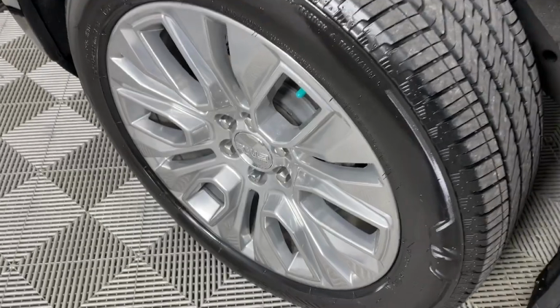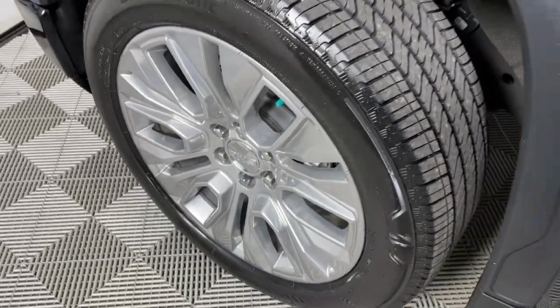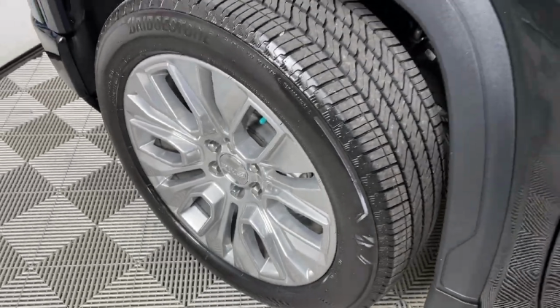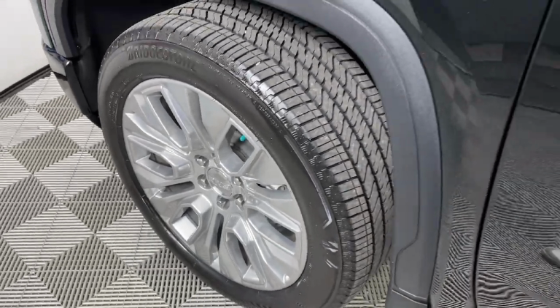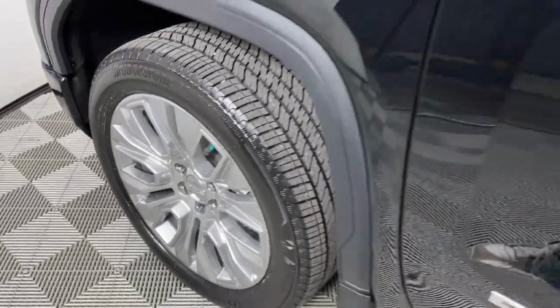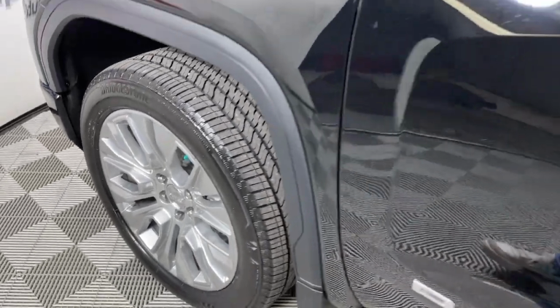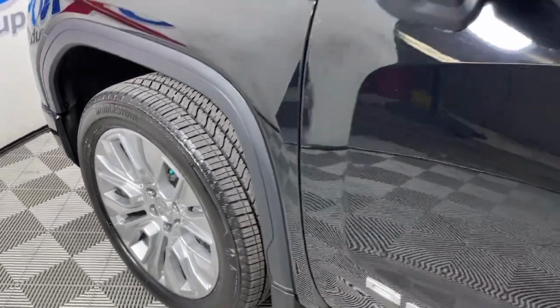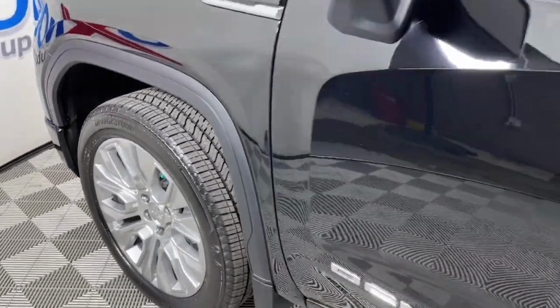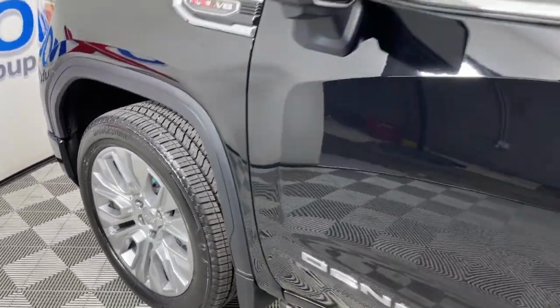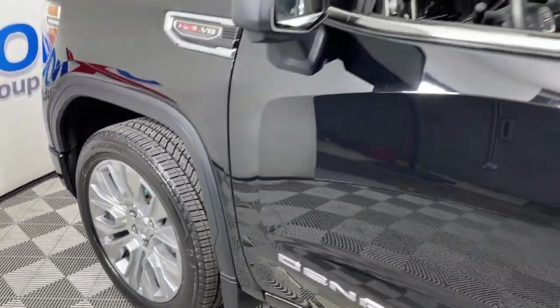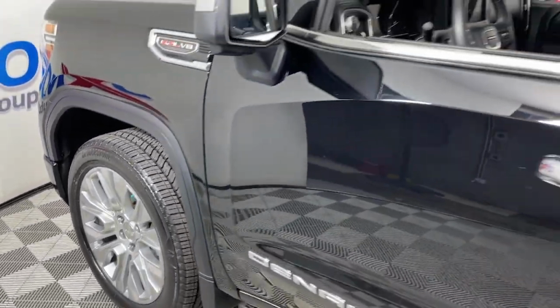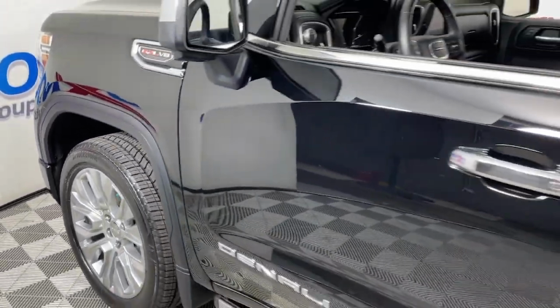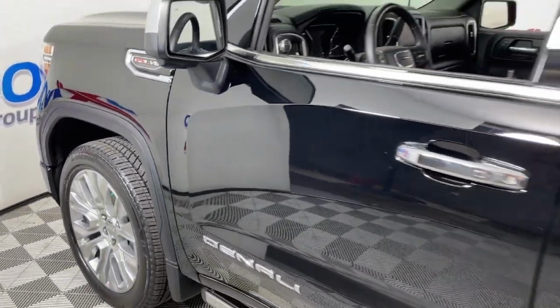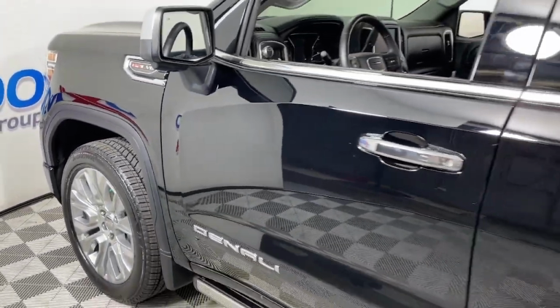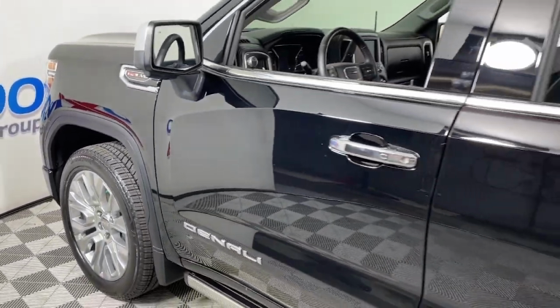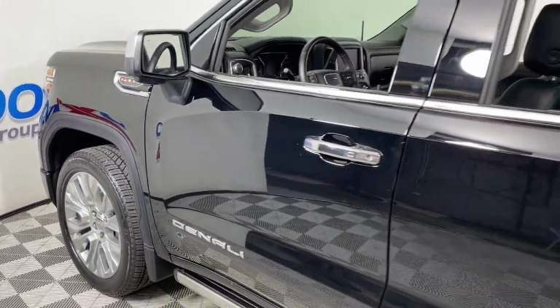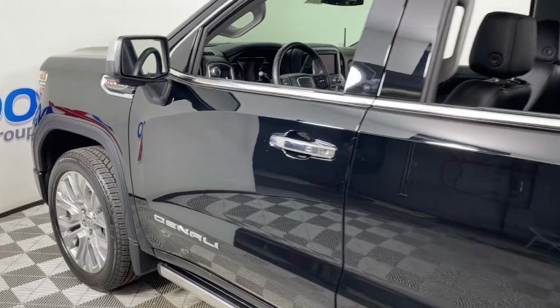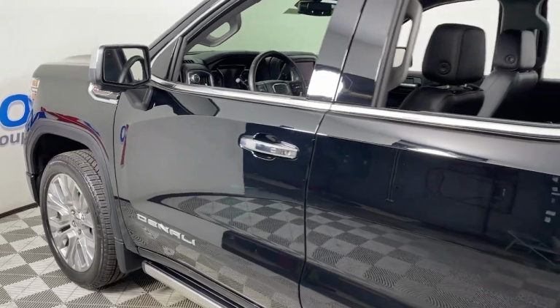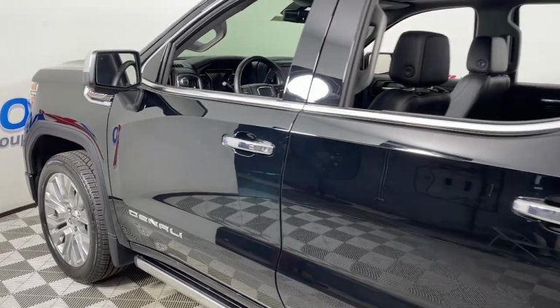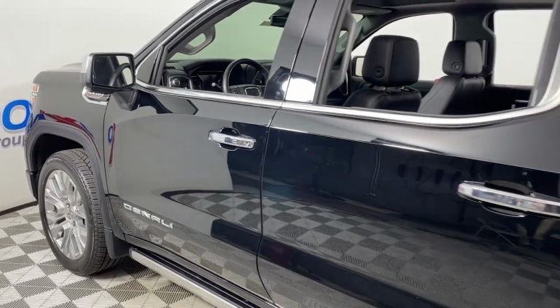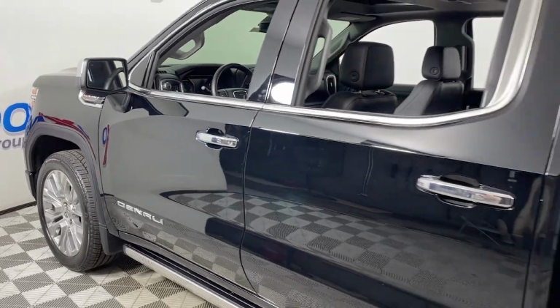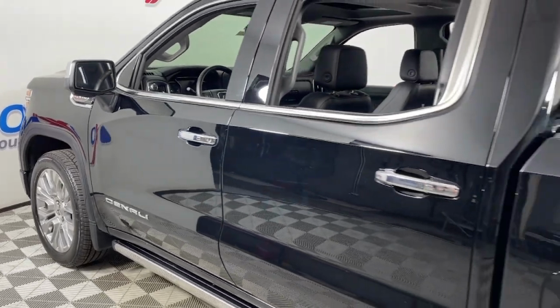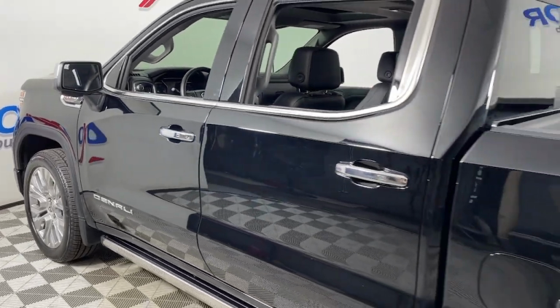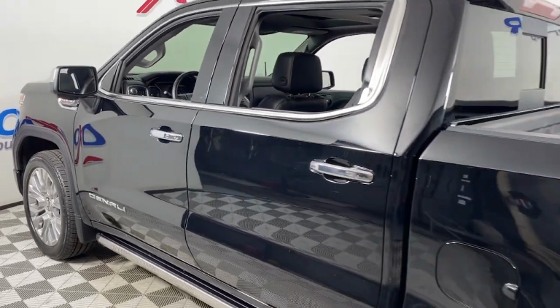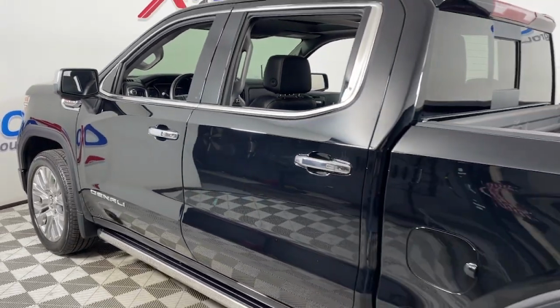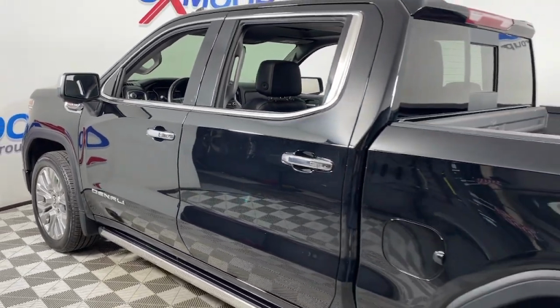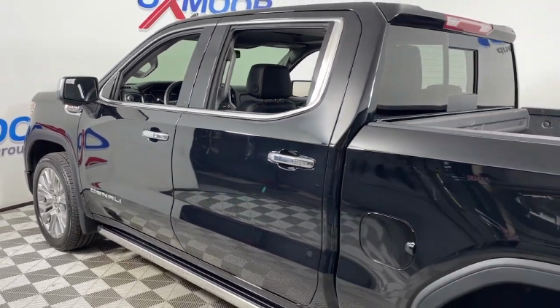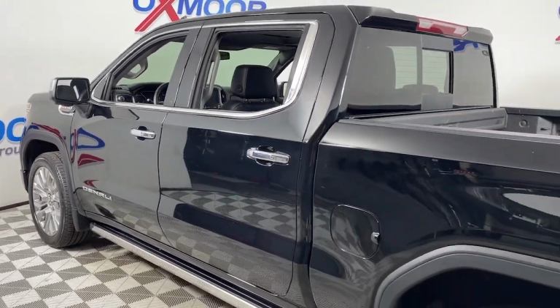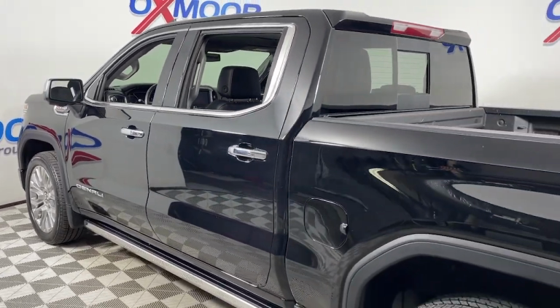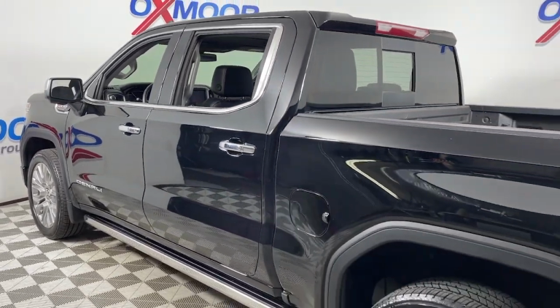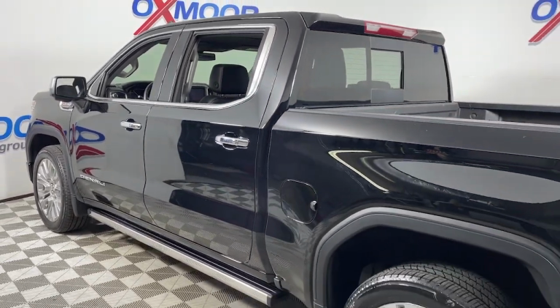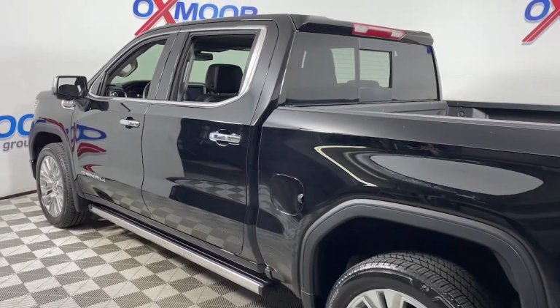This could be the car for you. The 2021 GMC Sierra. This vehicle still has fewer than 10,000 miles on the clock, so it won't last long.